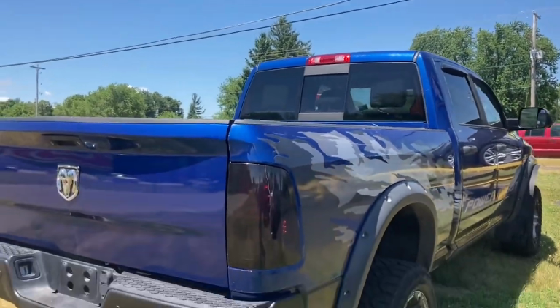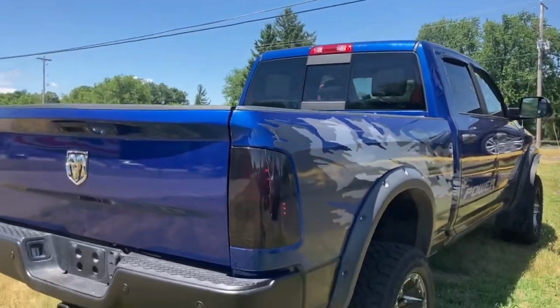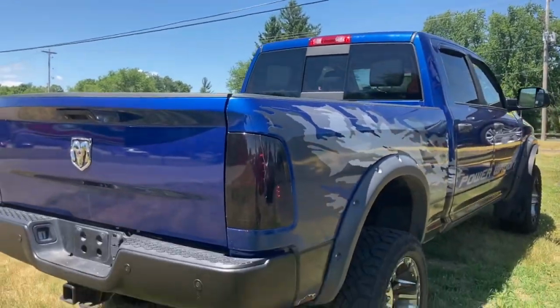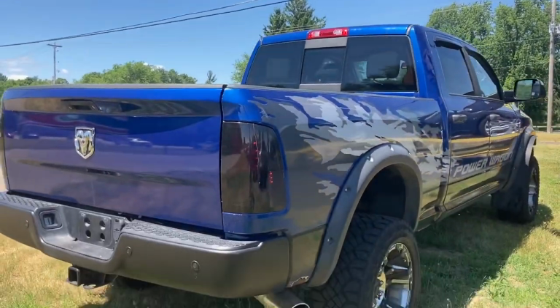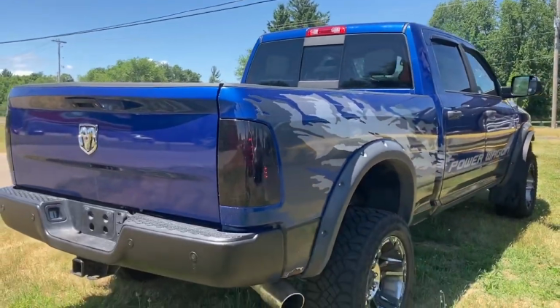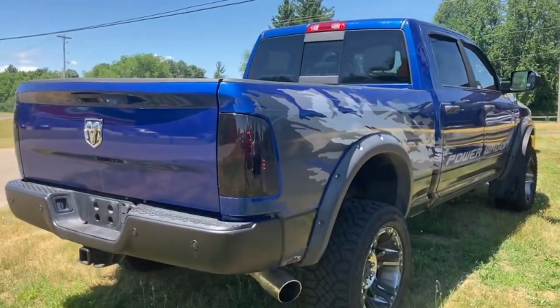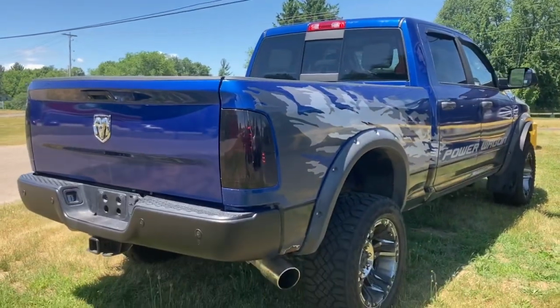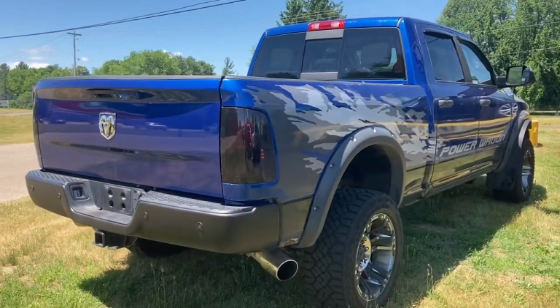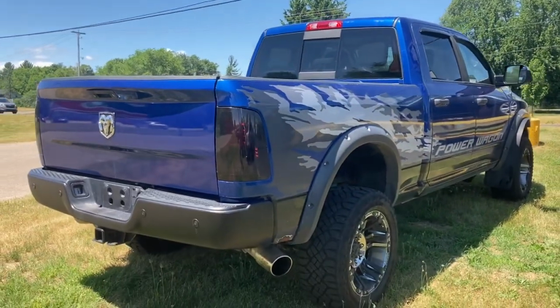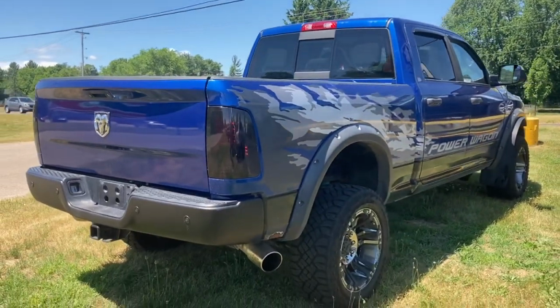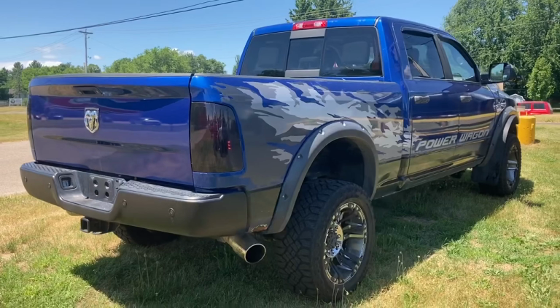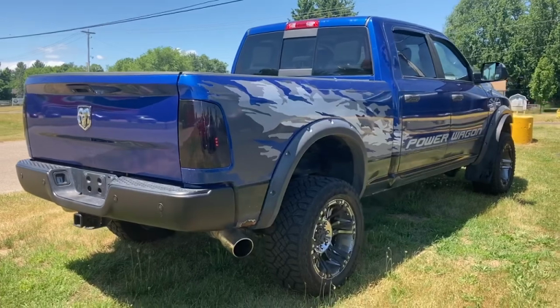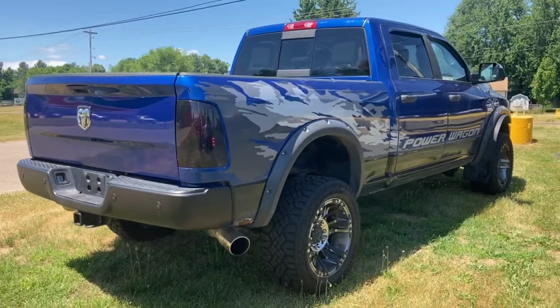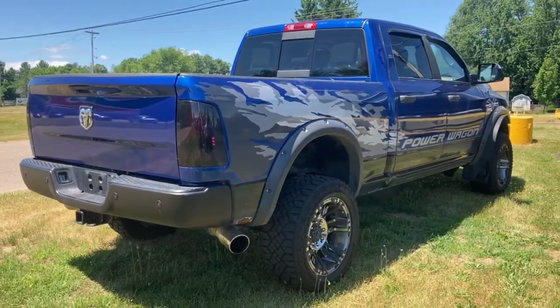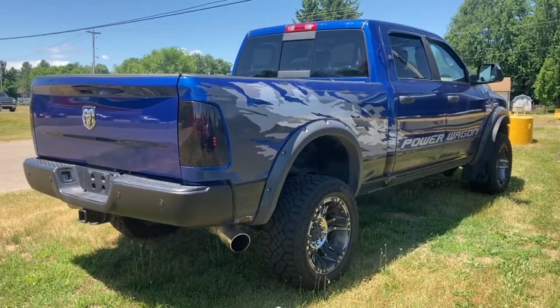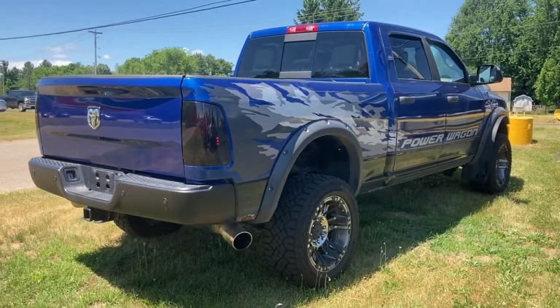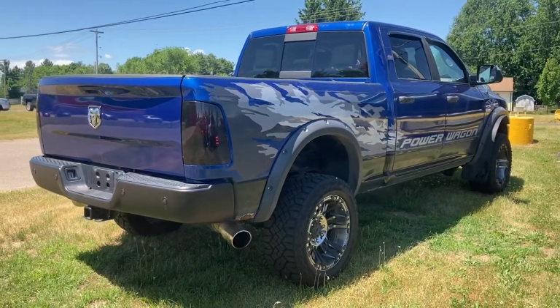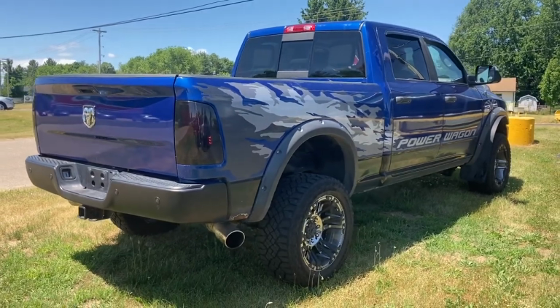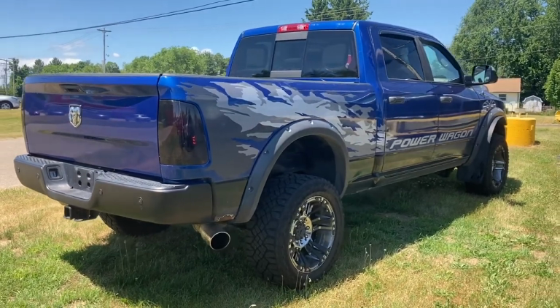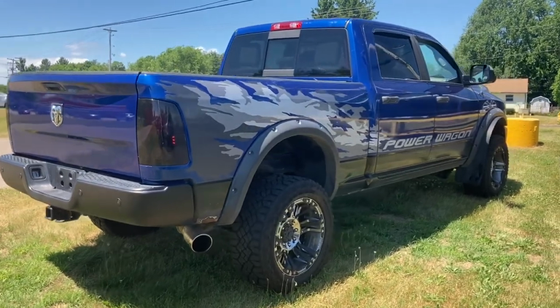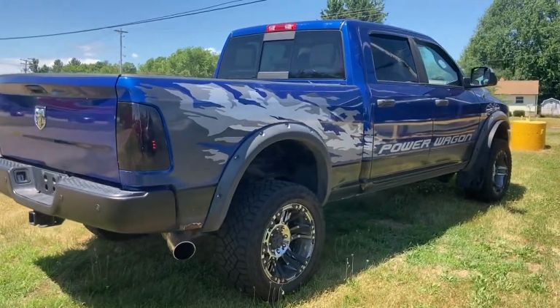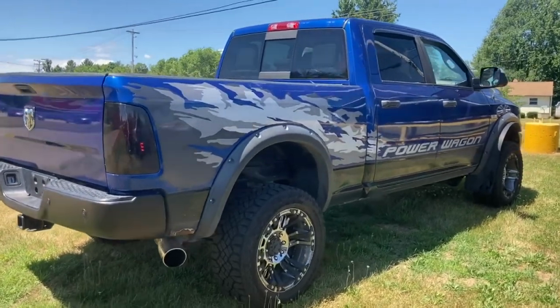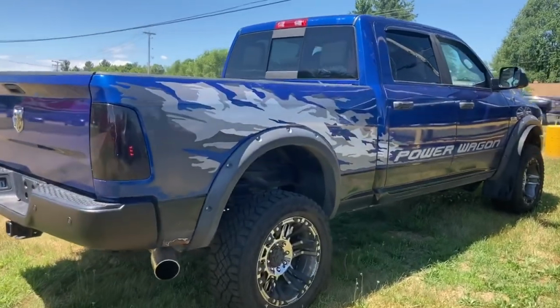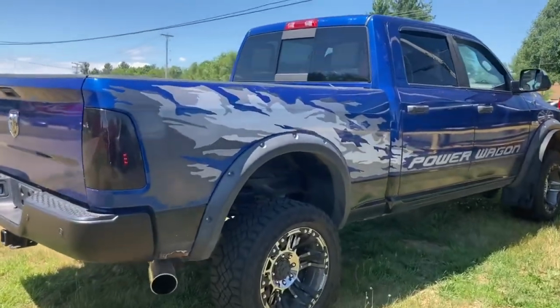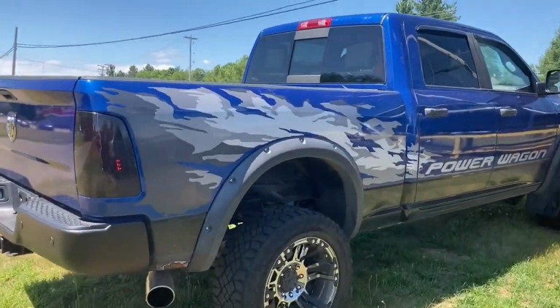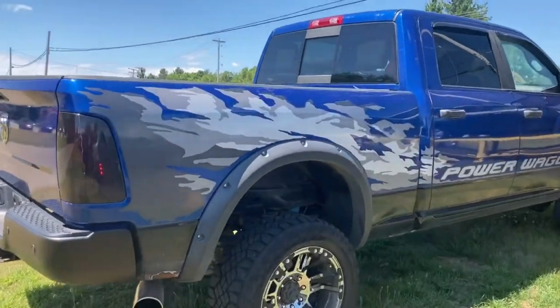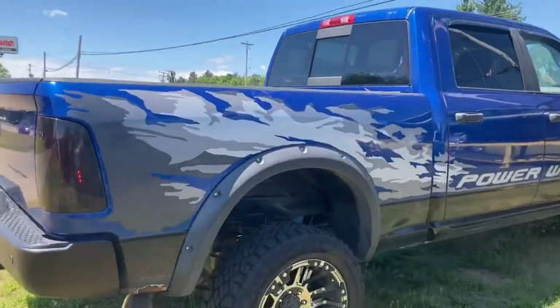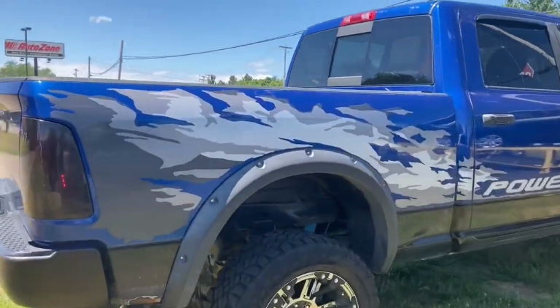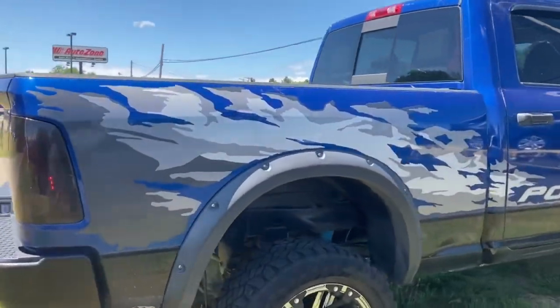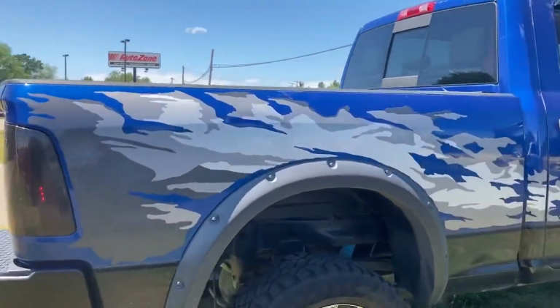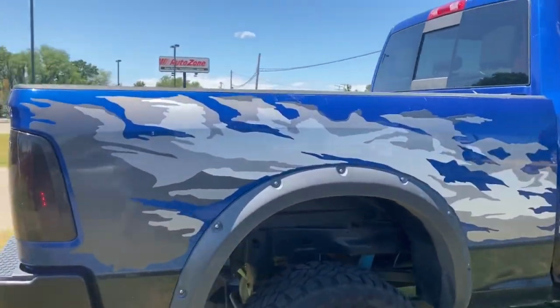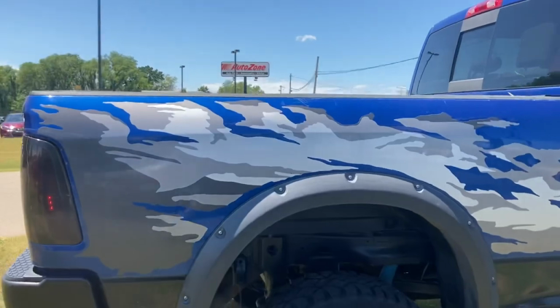Look at this beautiful truck with the Hemi — not just a regular Hemi, a 6.4-liter Hemi, the big beefy one. And it's got a K&N filter as well, so you get better fuel economy.